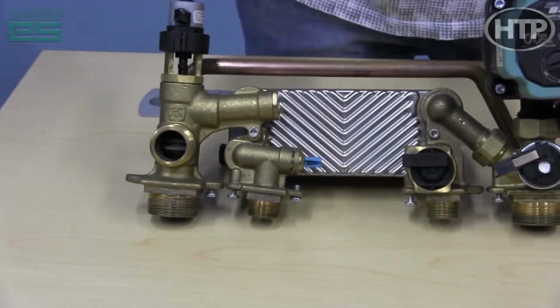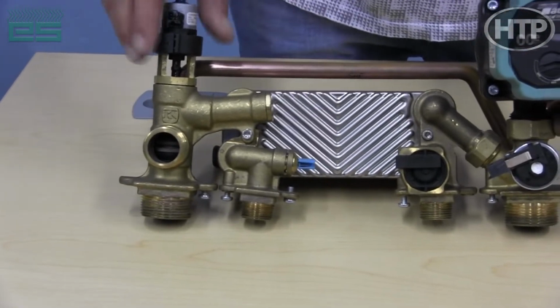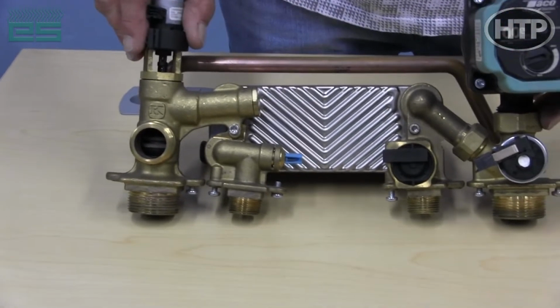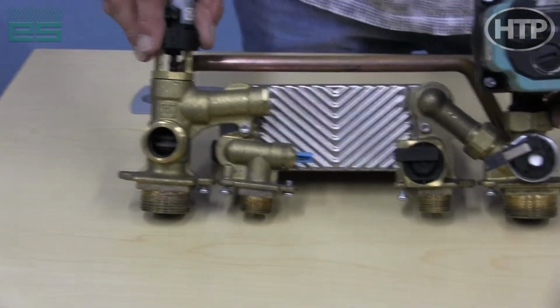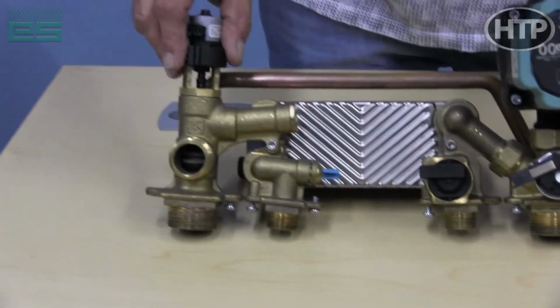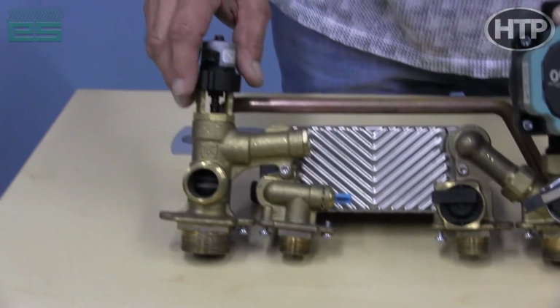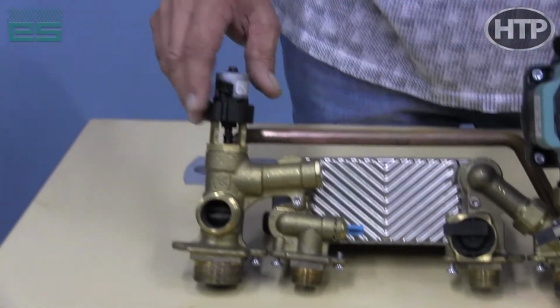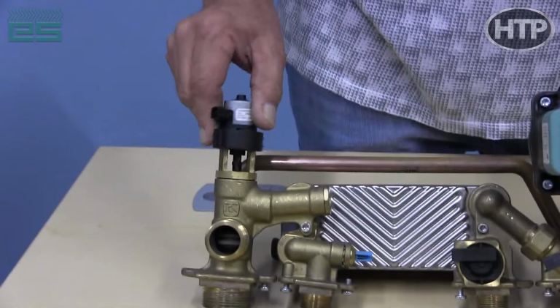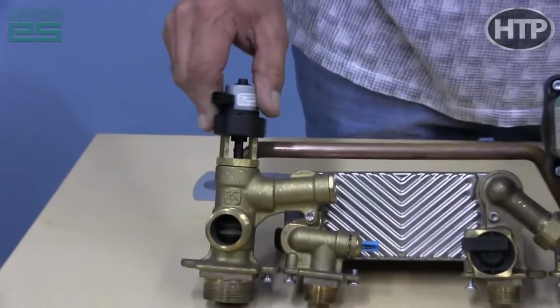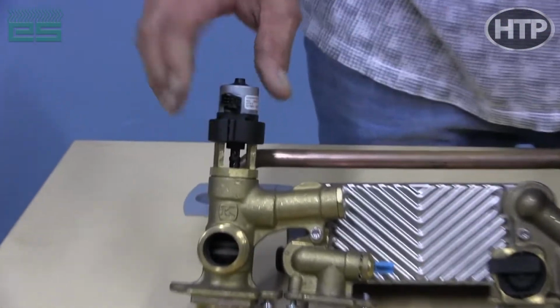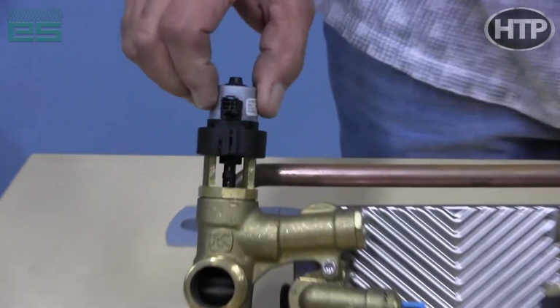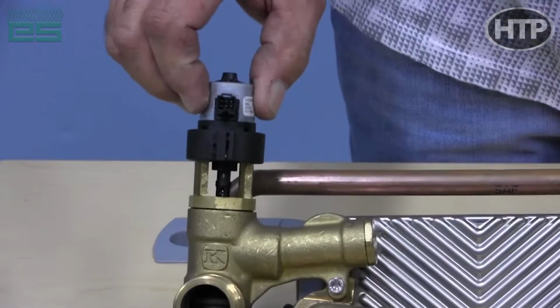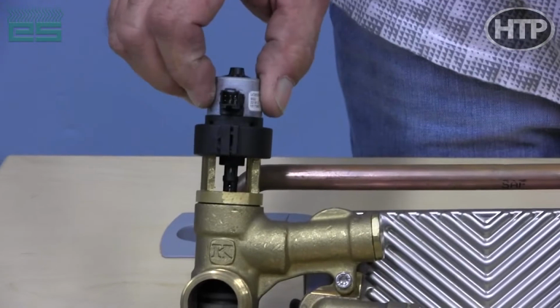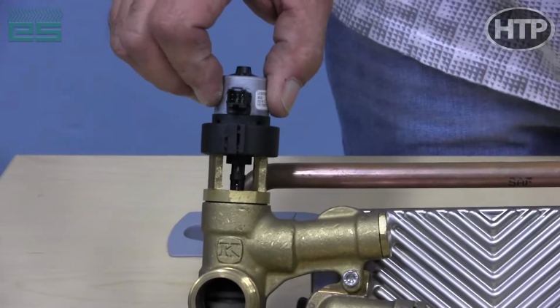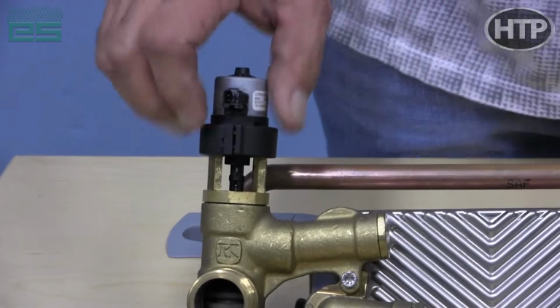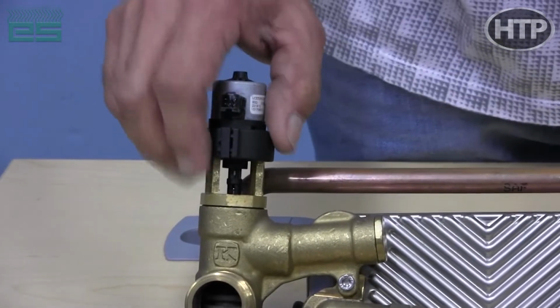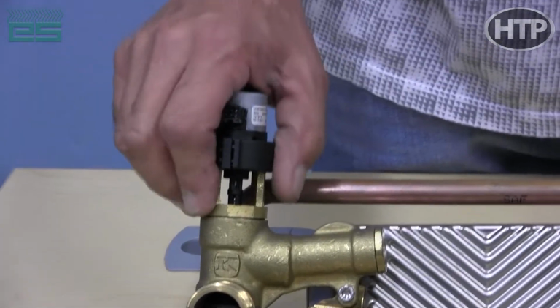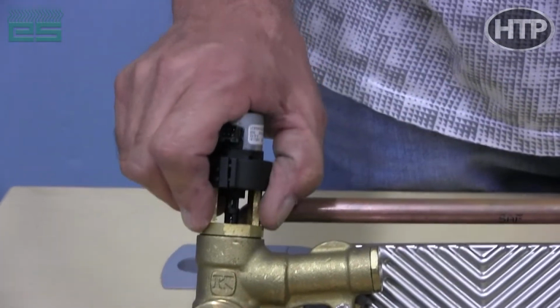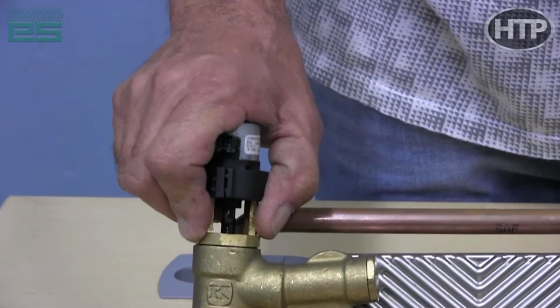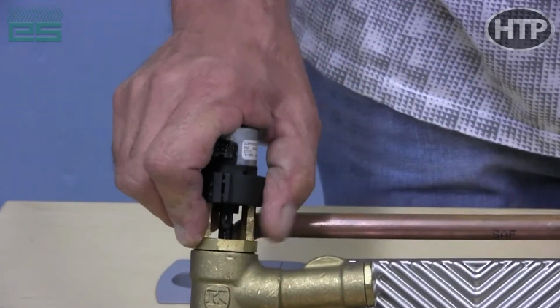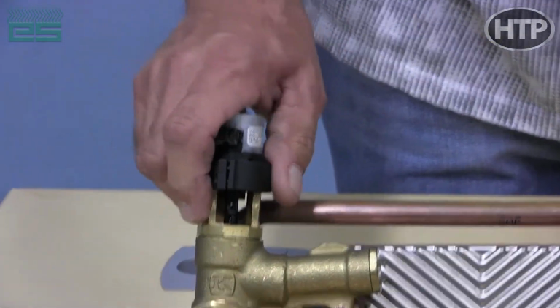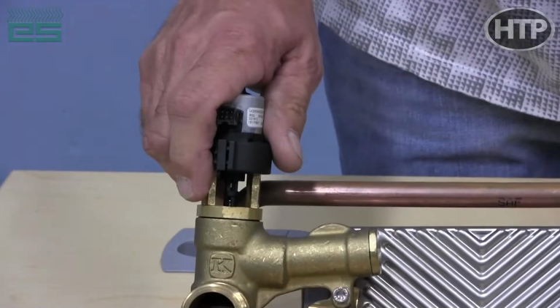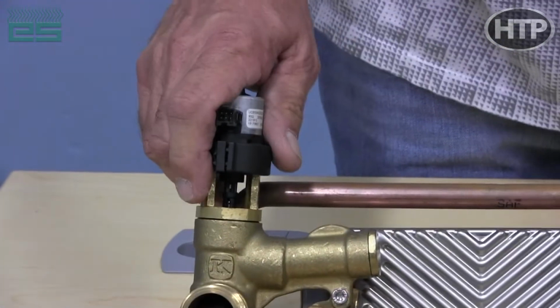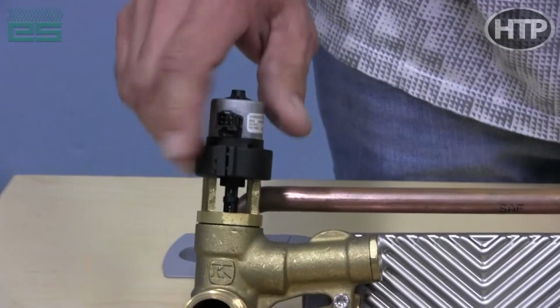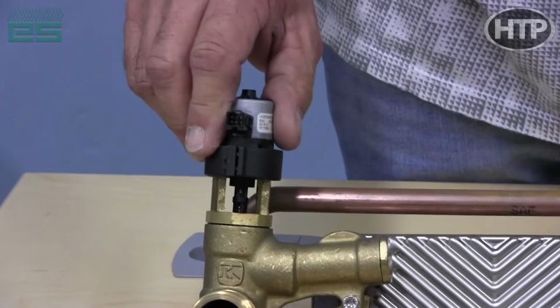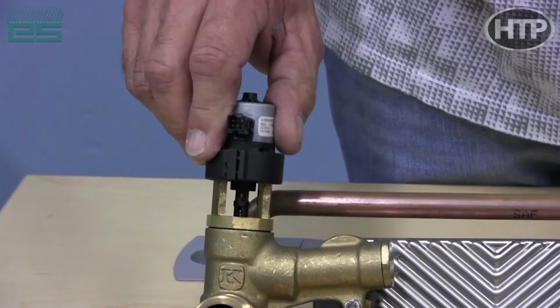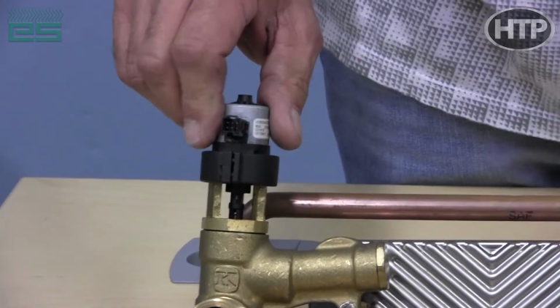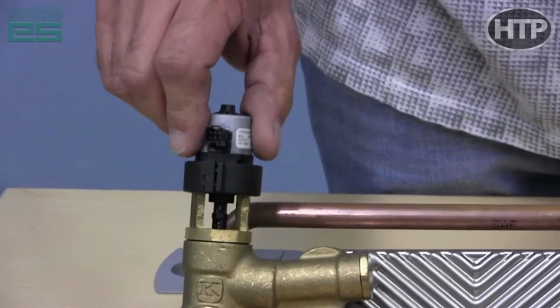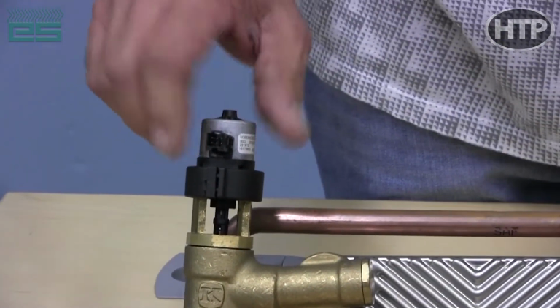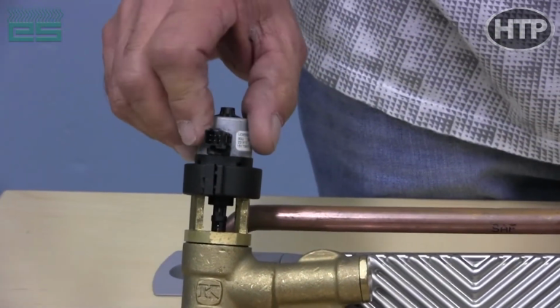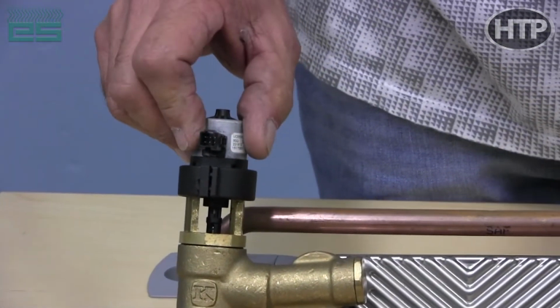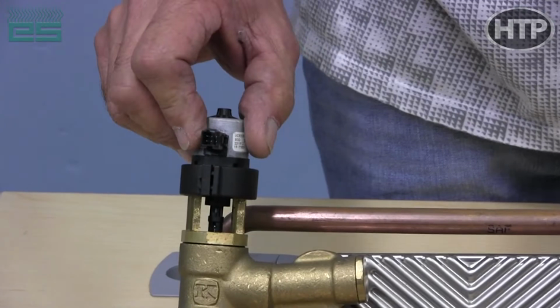Here is our three-way valve. The motor can be removed while the system is wet — you don't have to drain the system on either module. You can replace the motor.